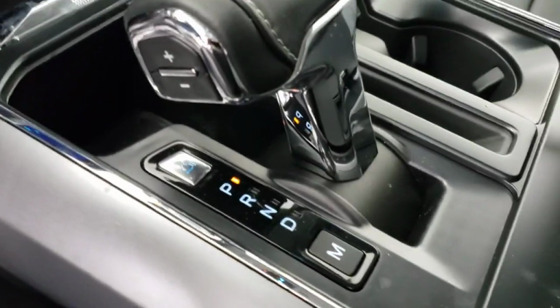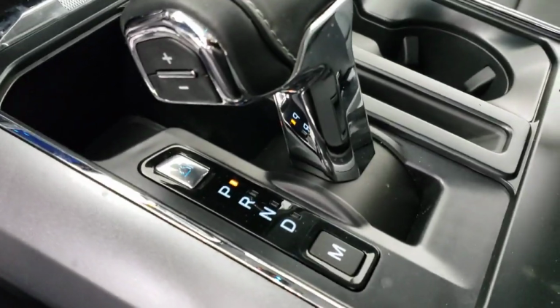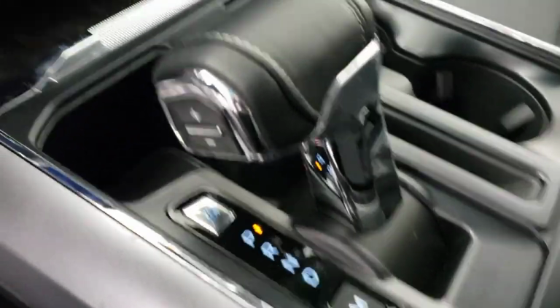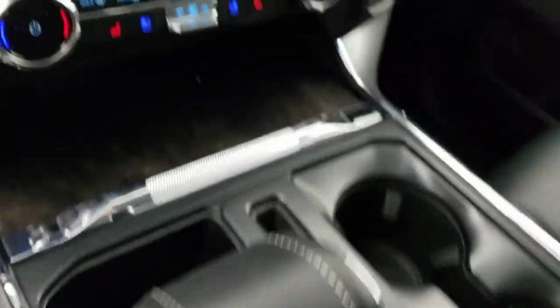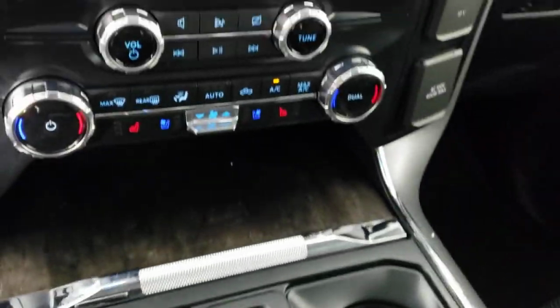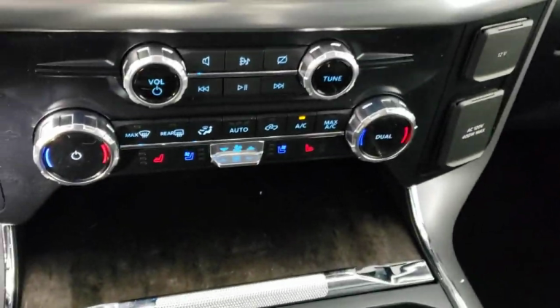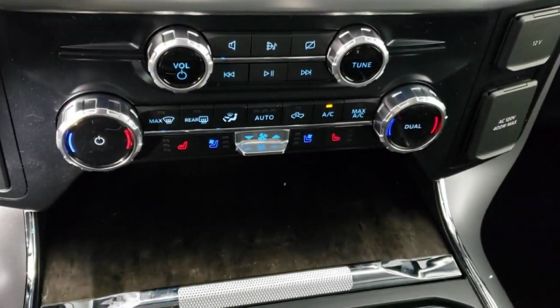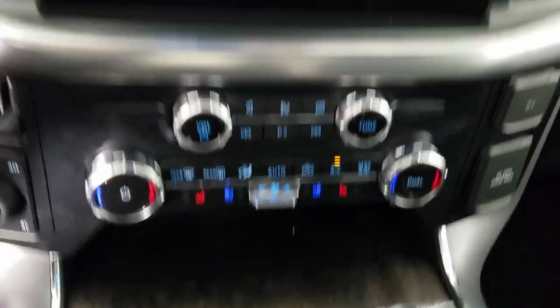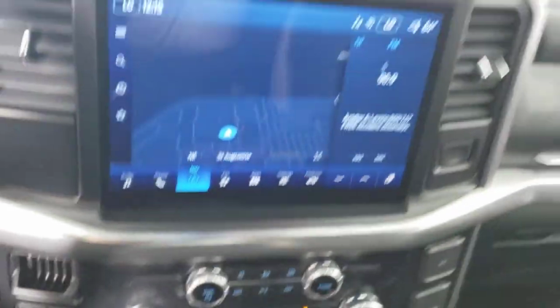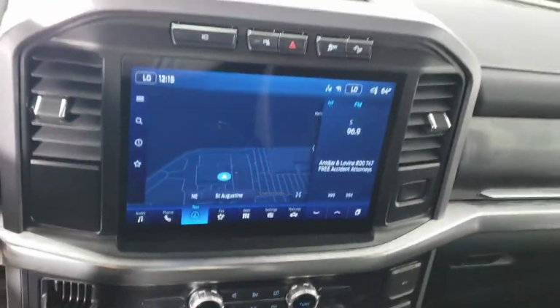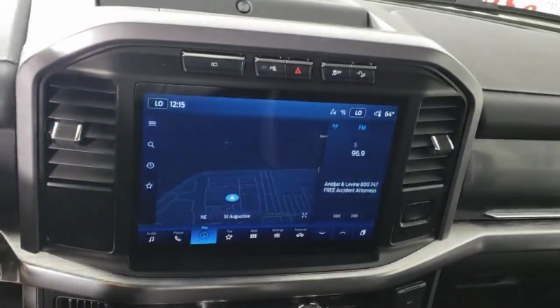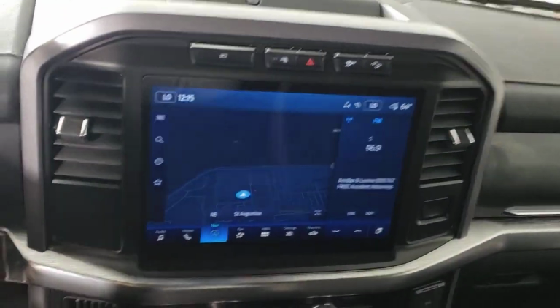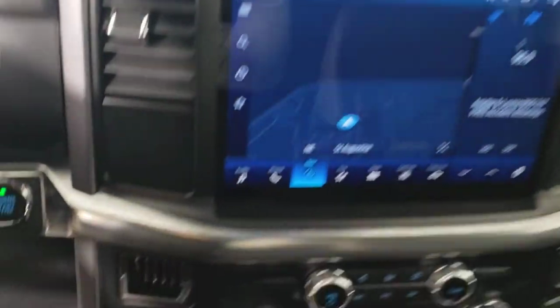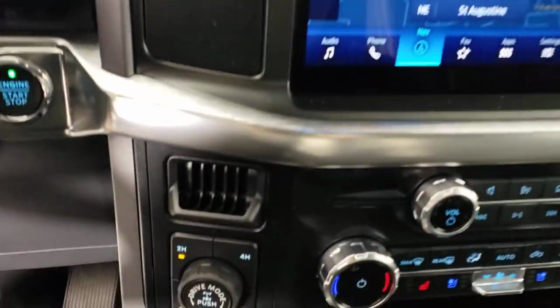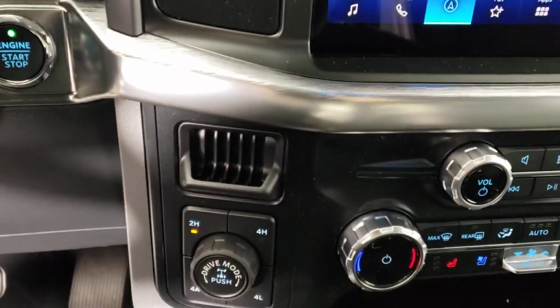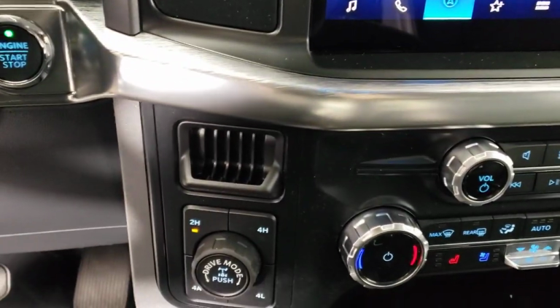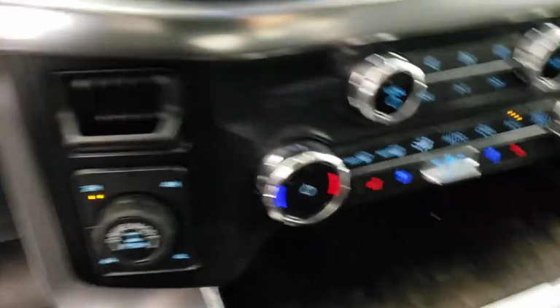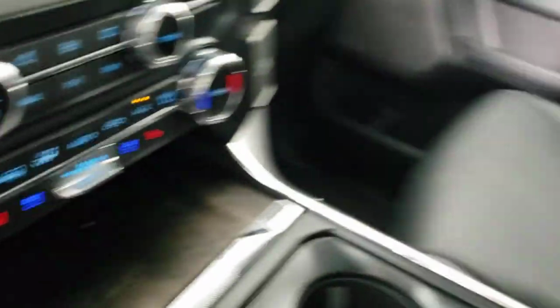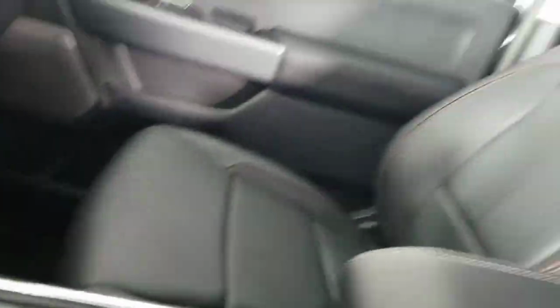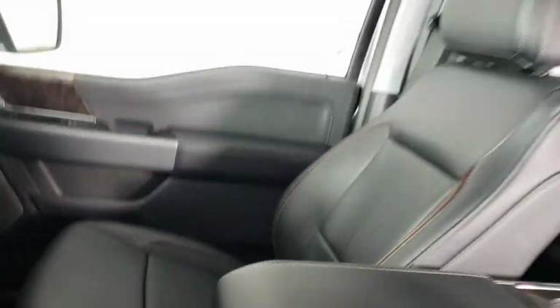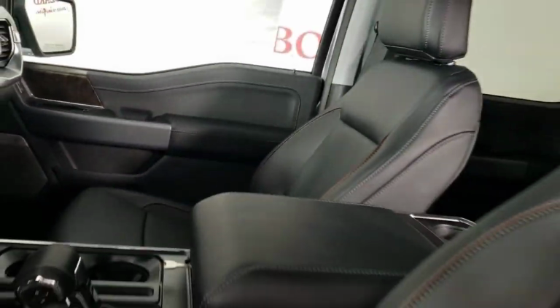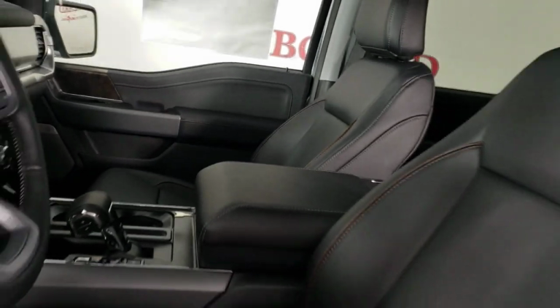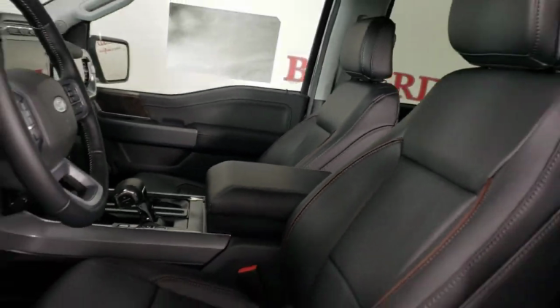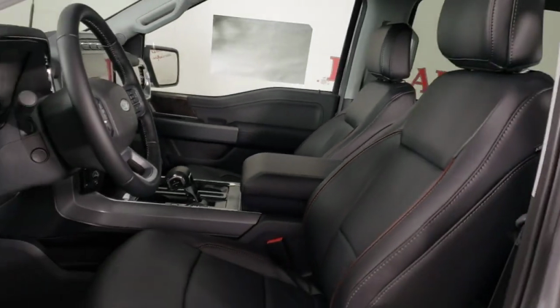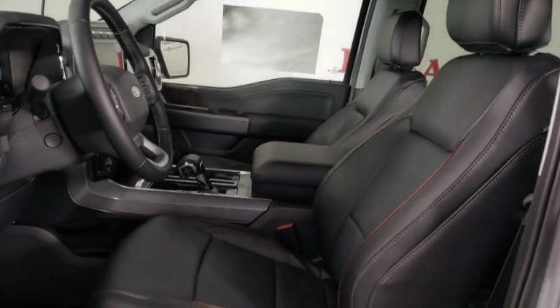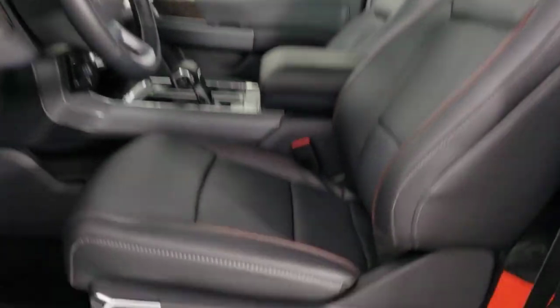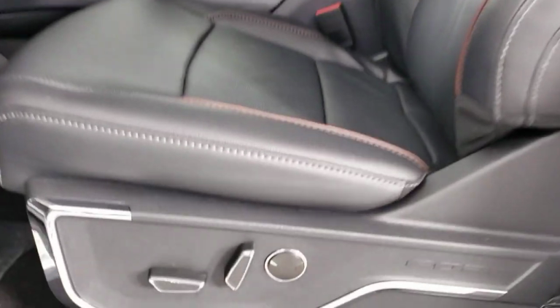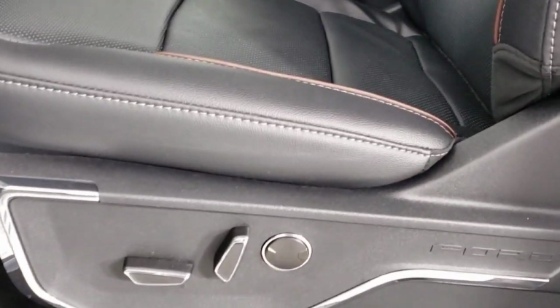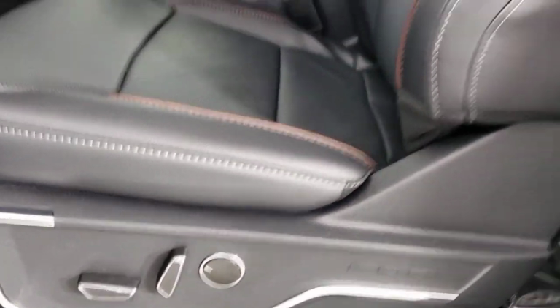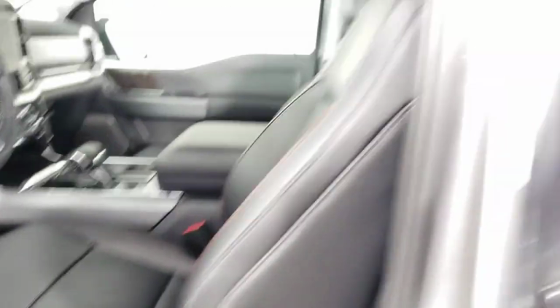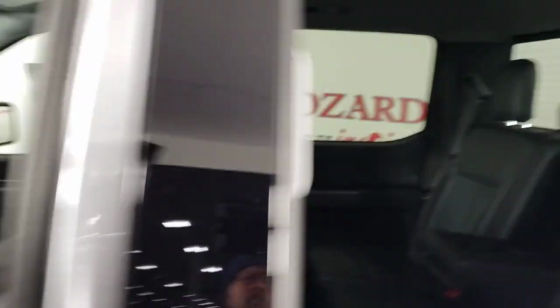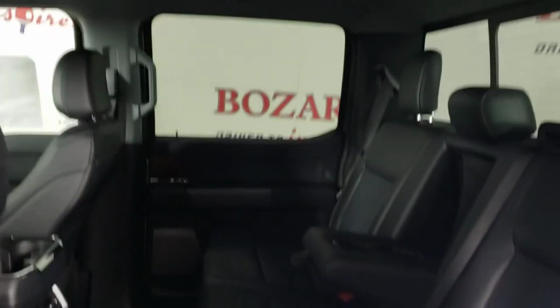Keyless entry, navigation system, chrome wheels, heated mirrors, fog lamps, power passenger seat, premium sound system, satellite radio, adaptive cruise control, and 4x4.